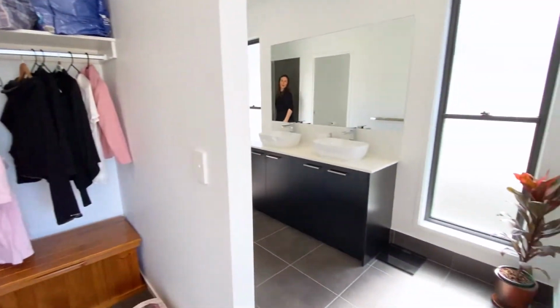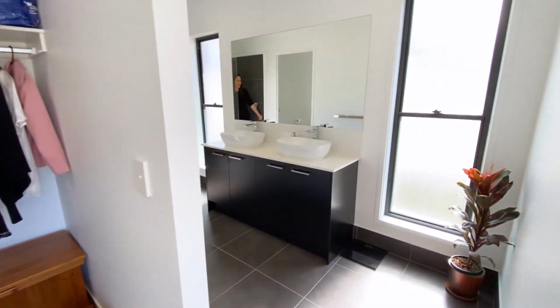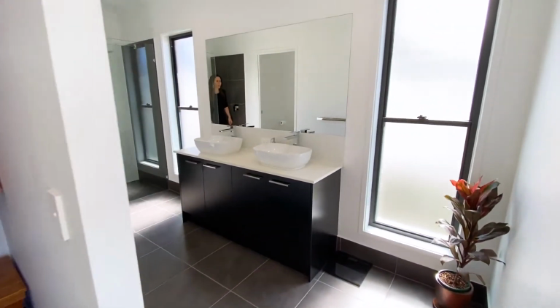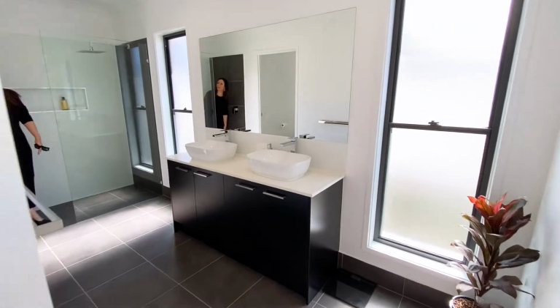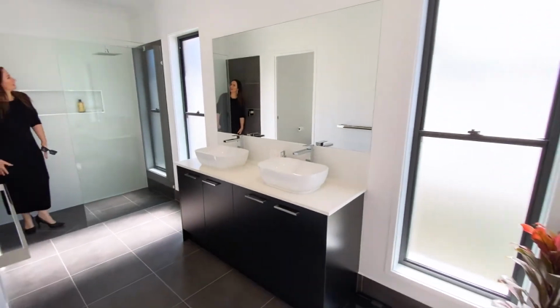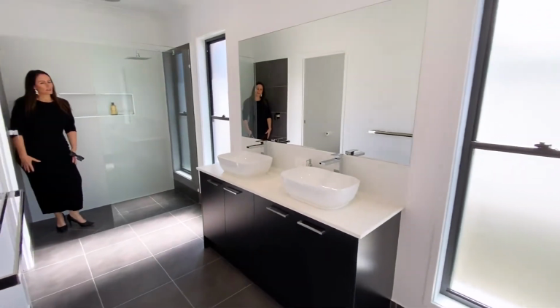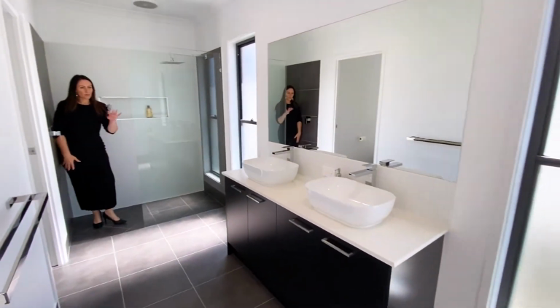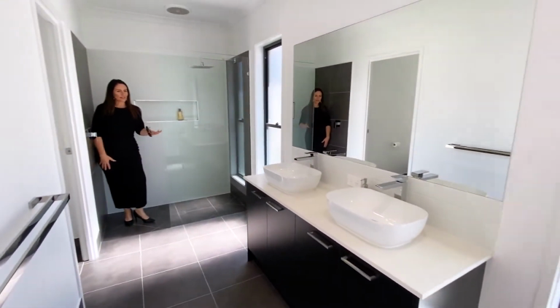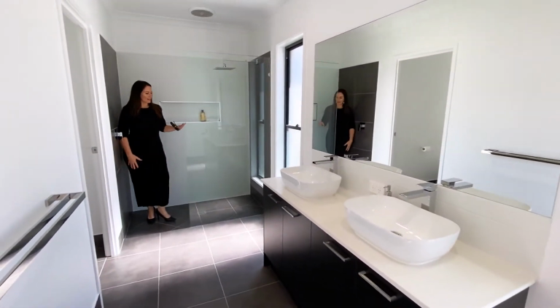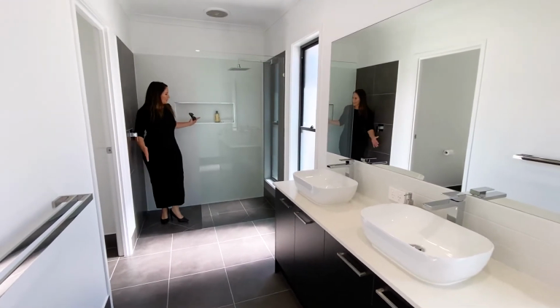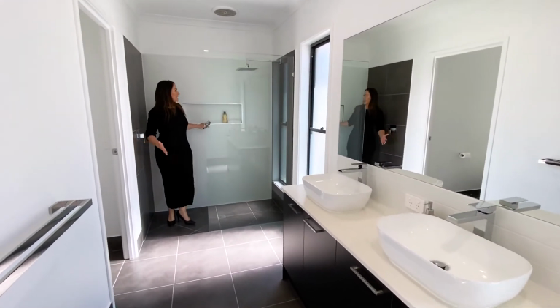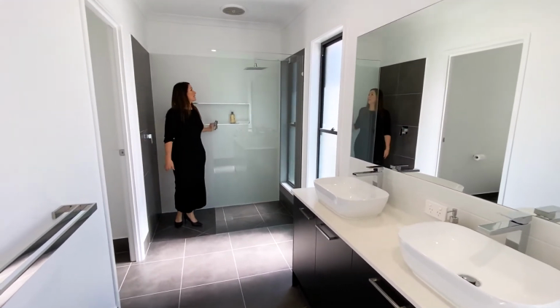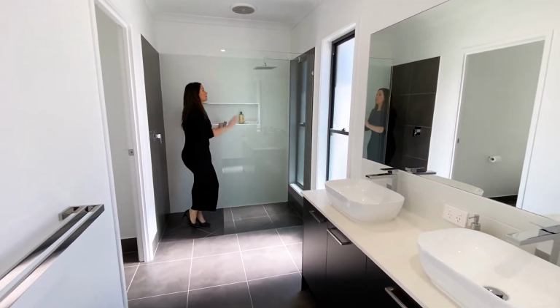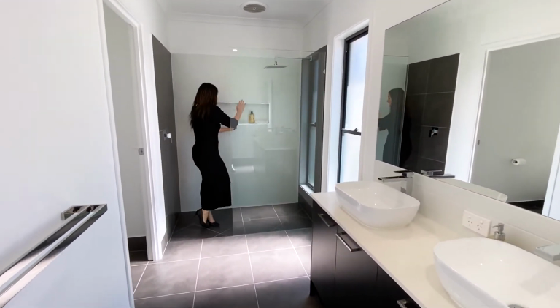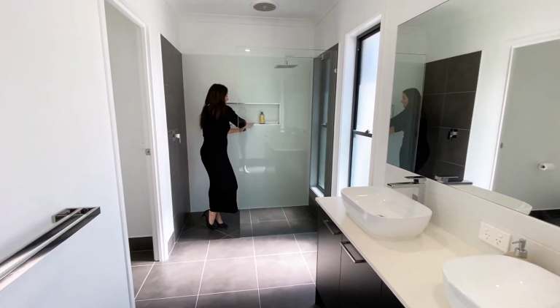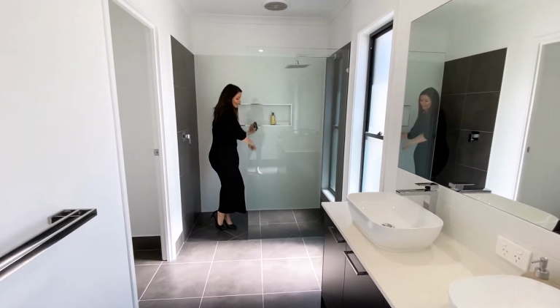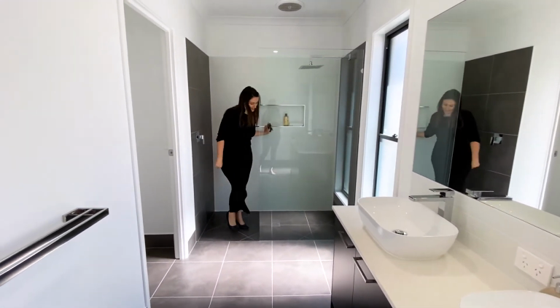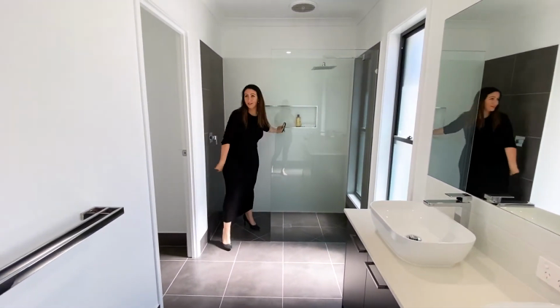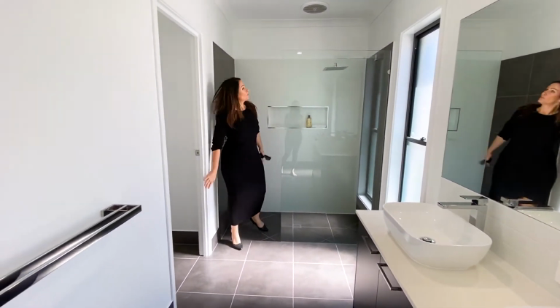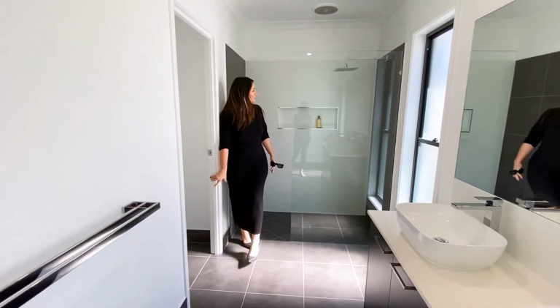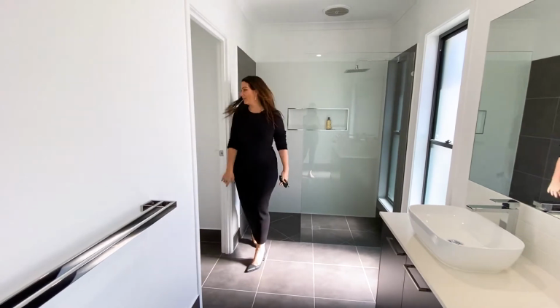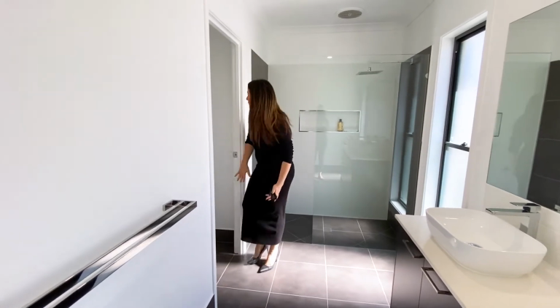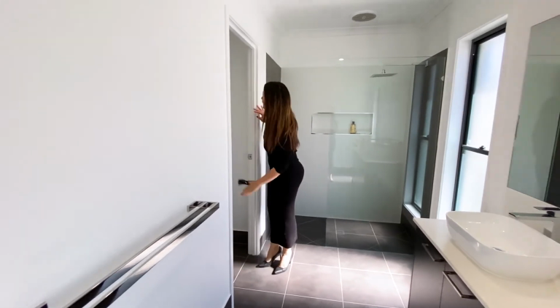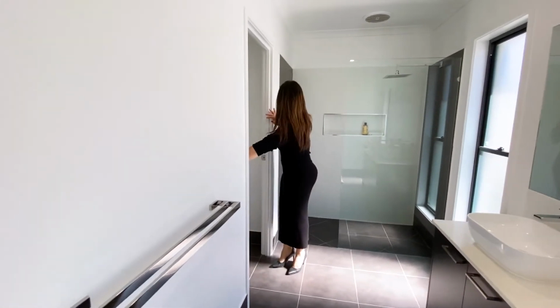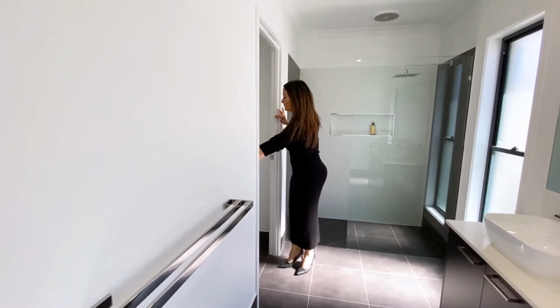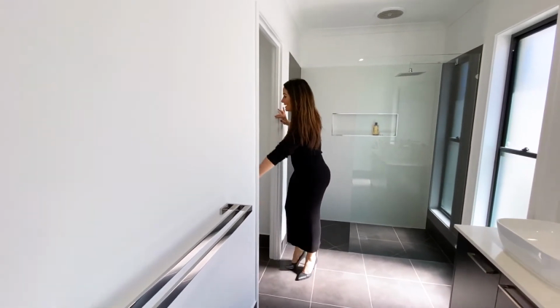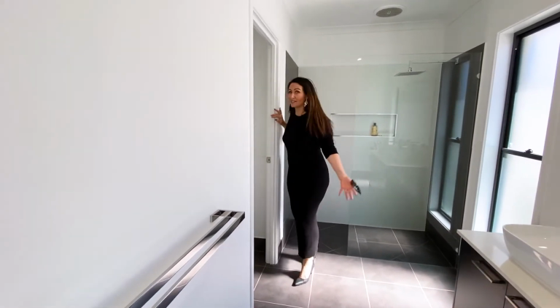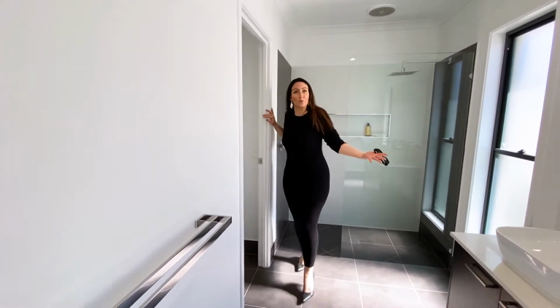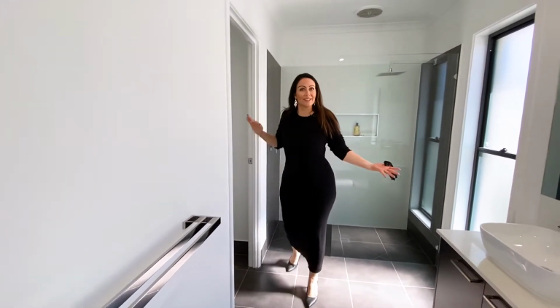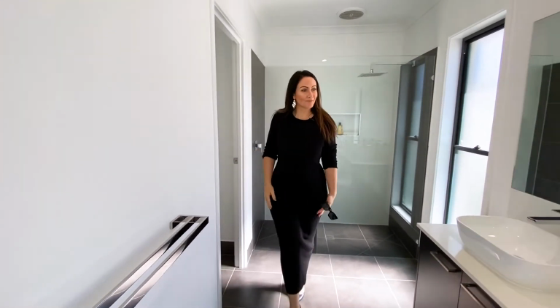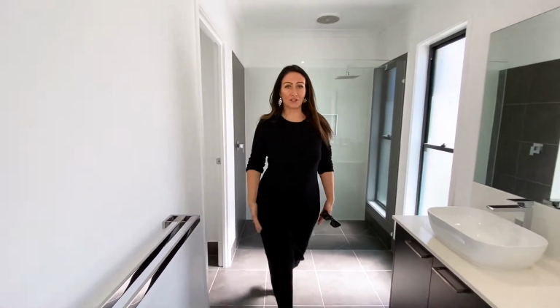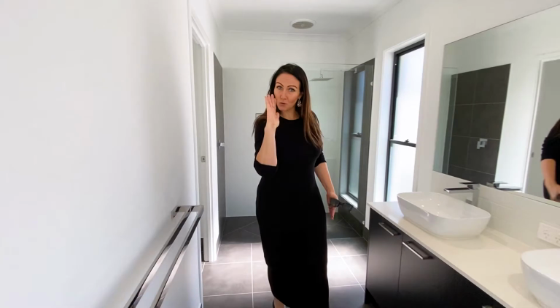And this beautiful ensuite is massive. Double vanity, extra large wet area with rain shower and recess, beautifully tiled, and a separate toilet which has got a door.